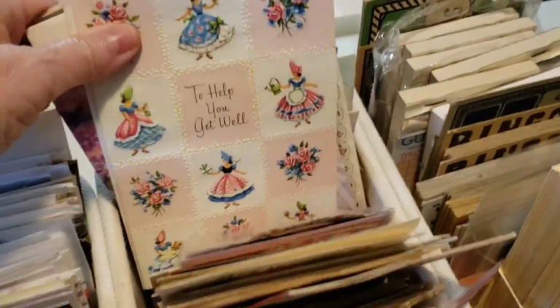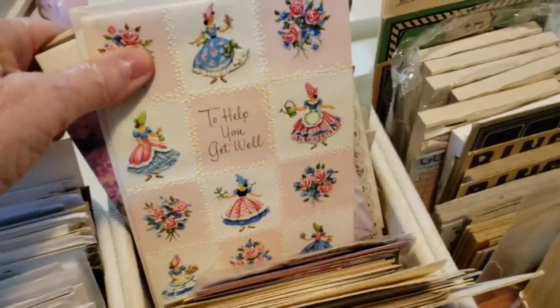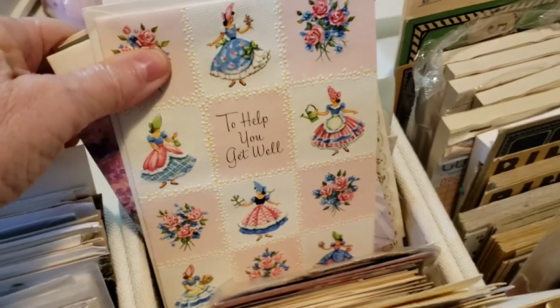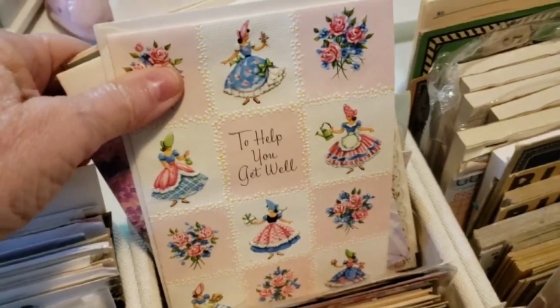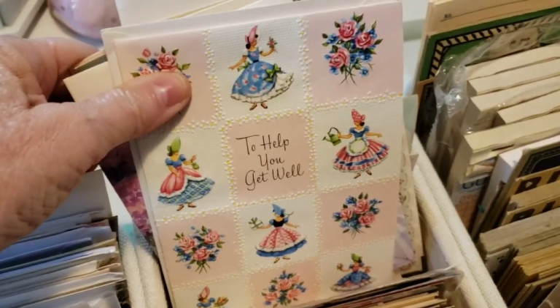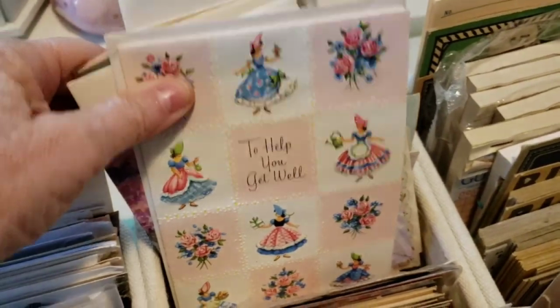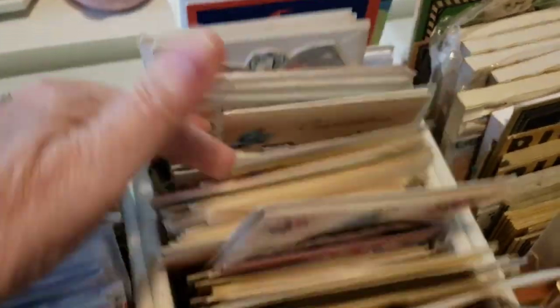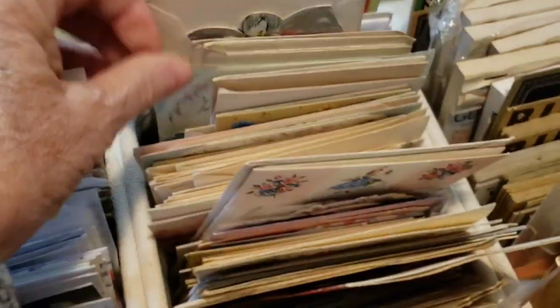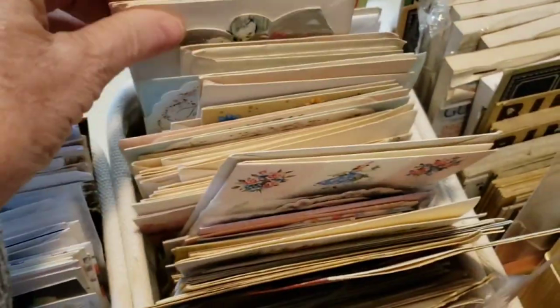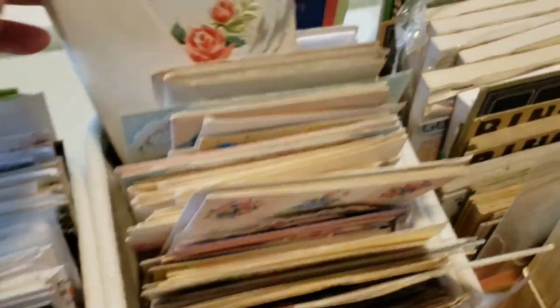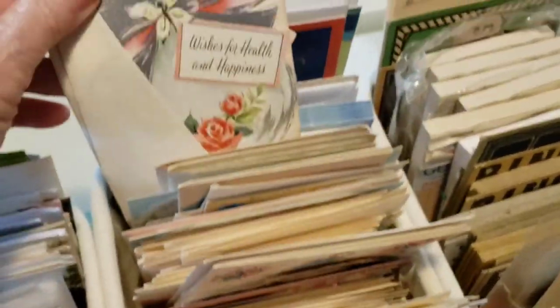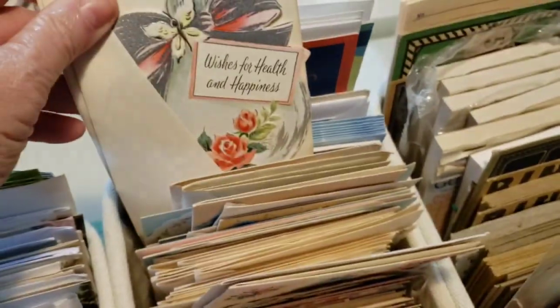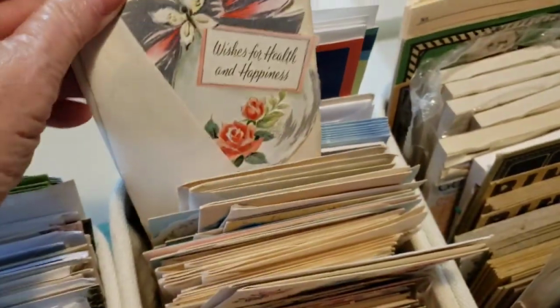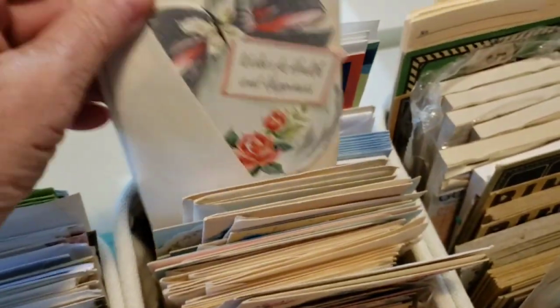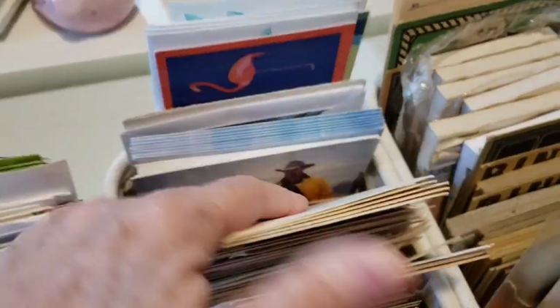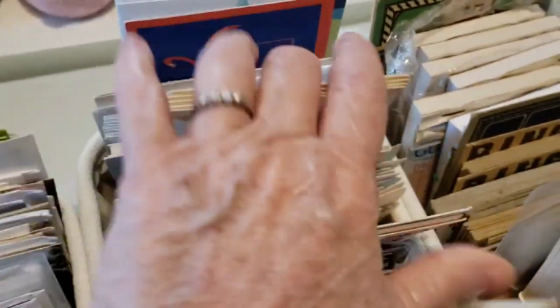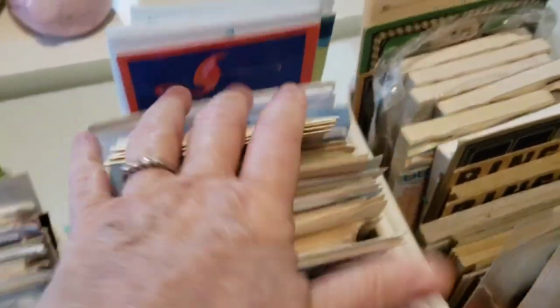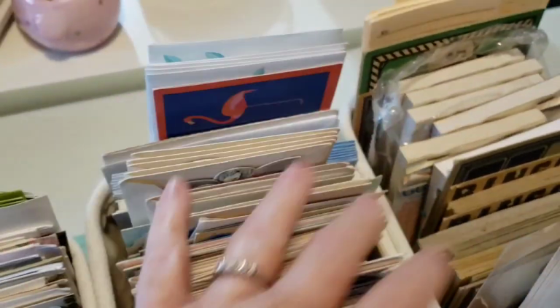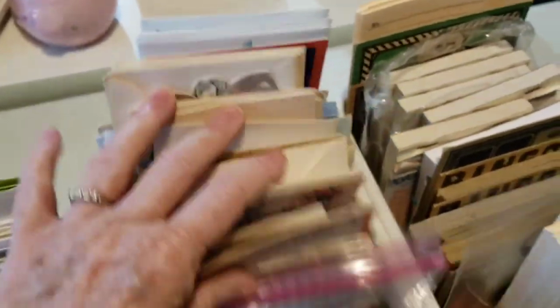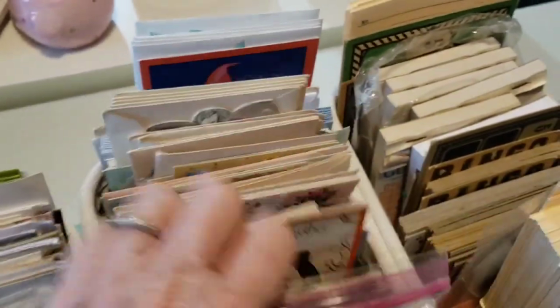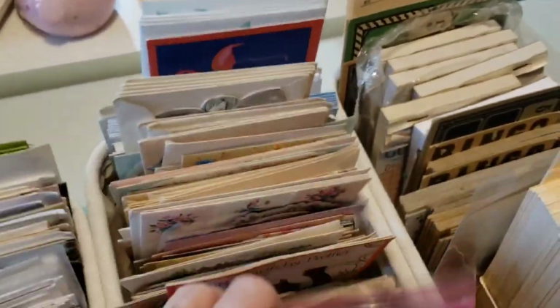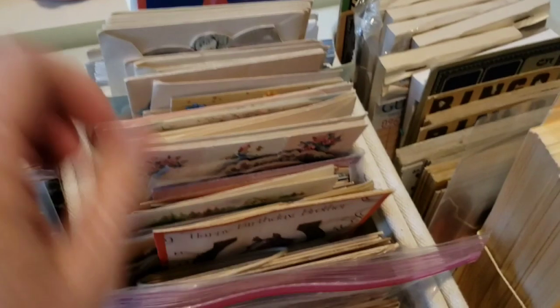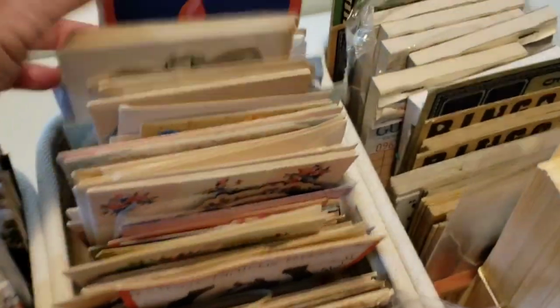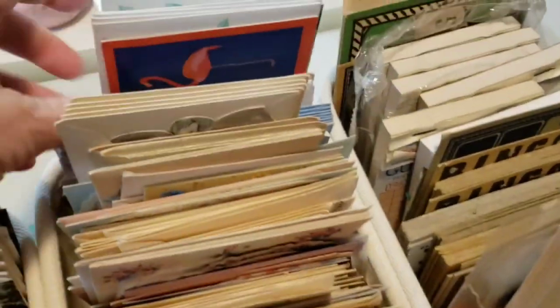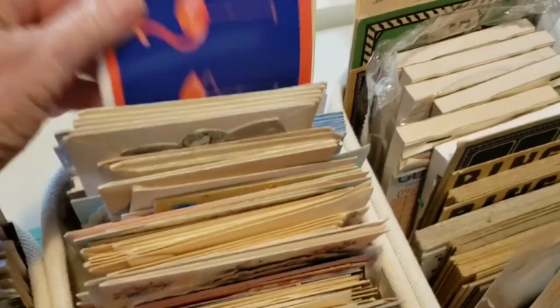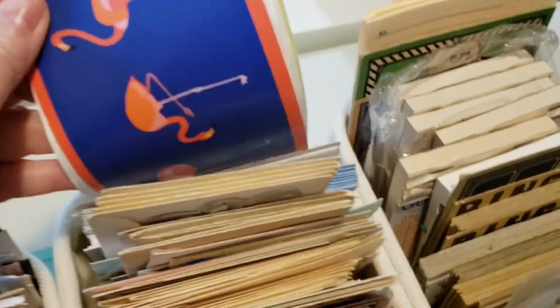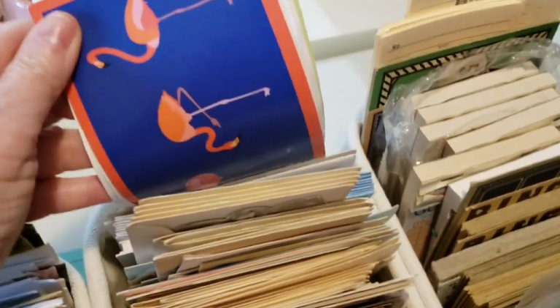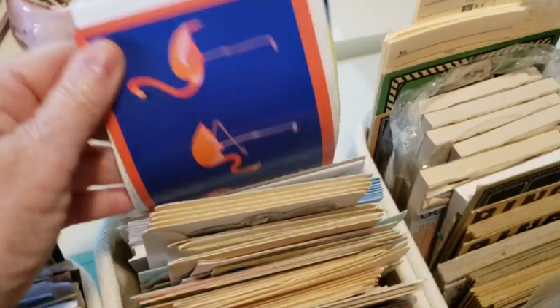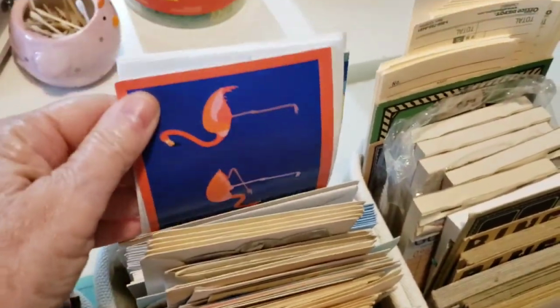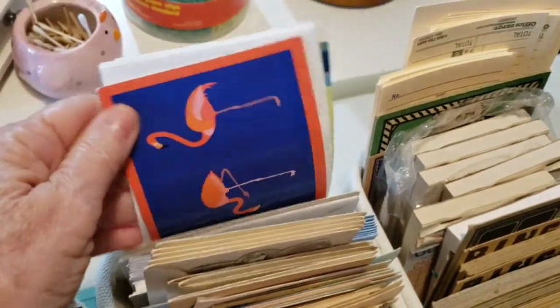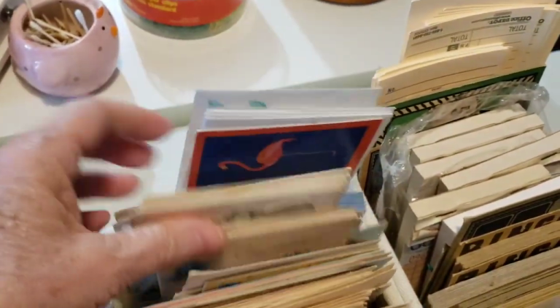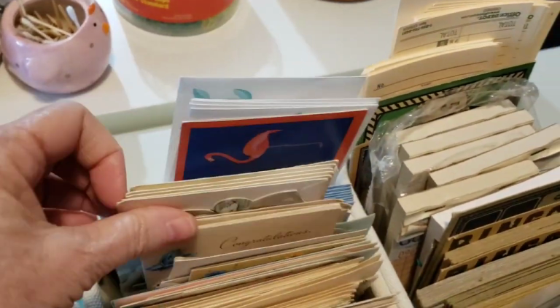They're pretty. And I have some longer narrow ones - these aren't vintage but so pretty.